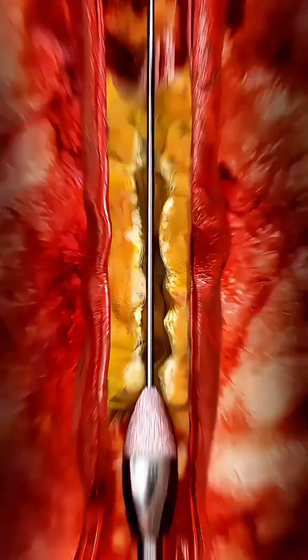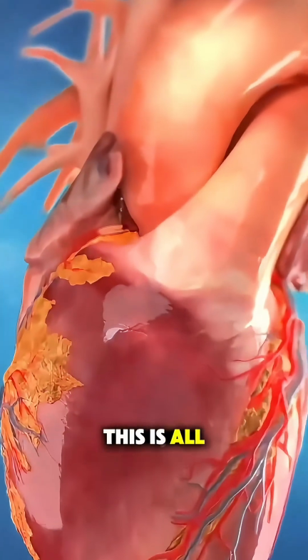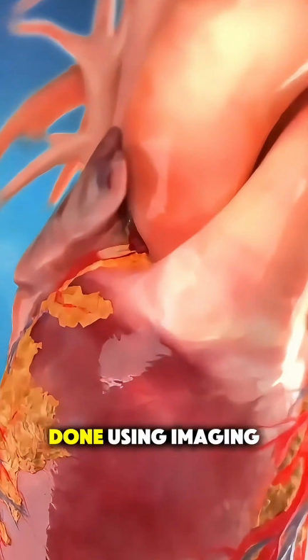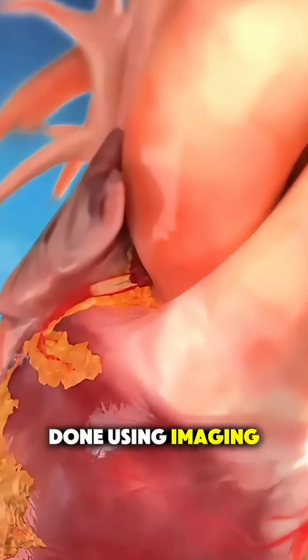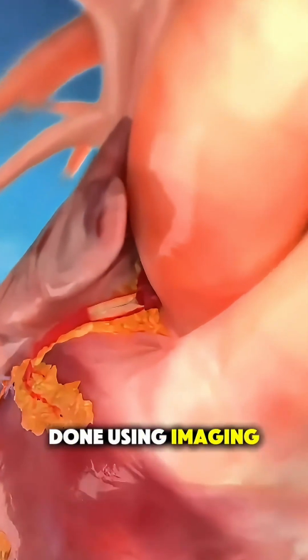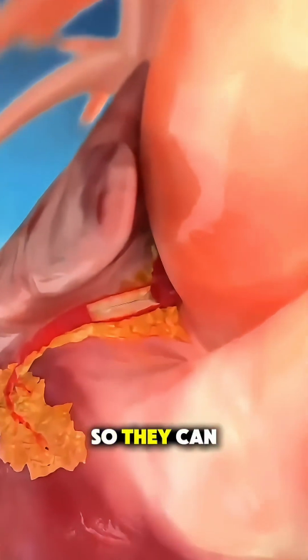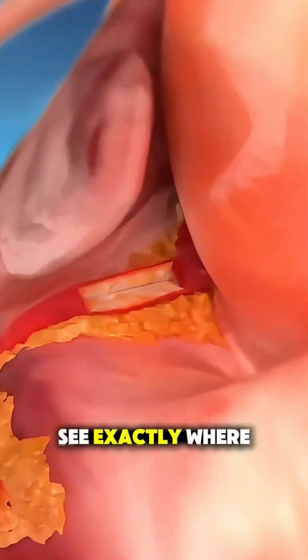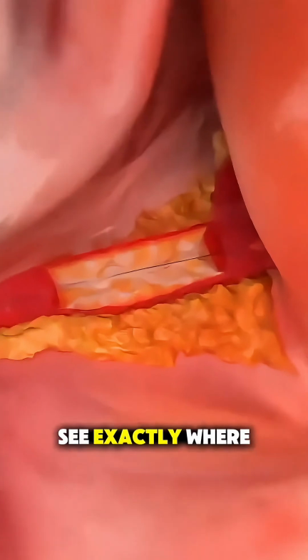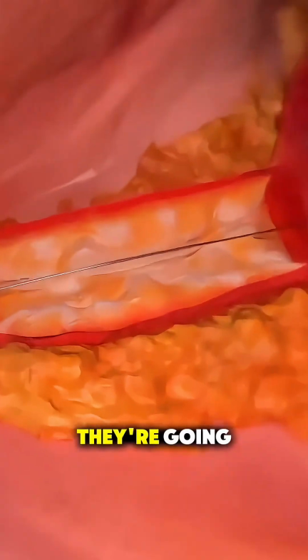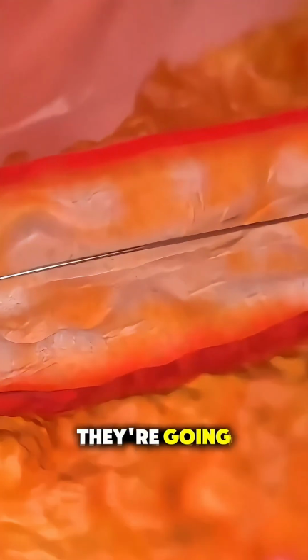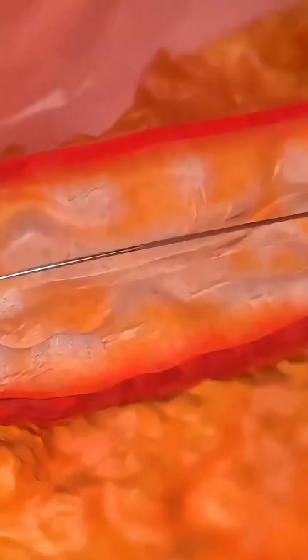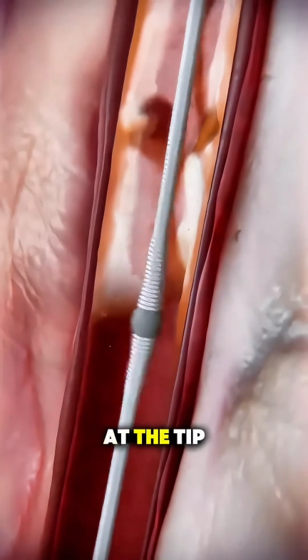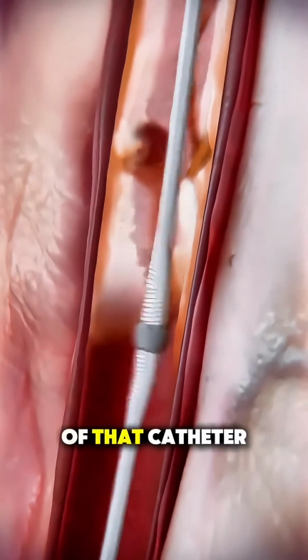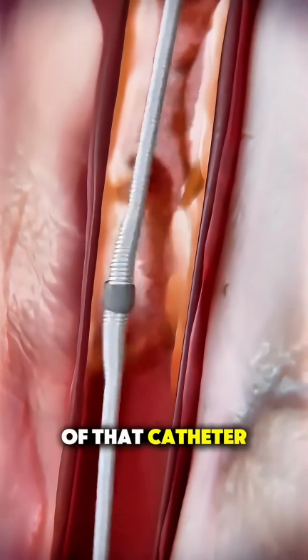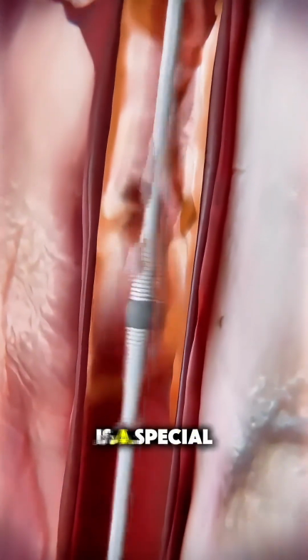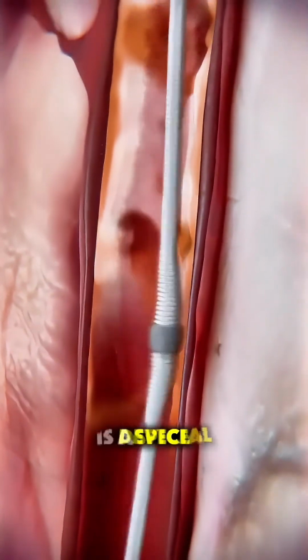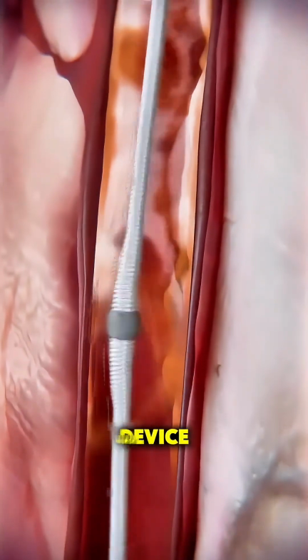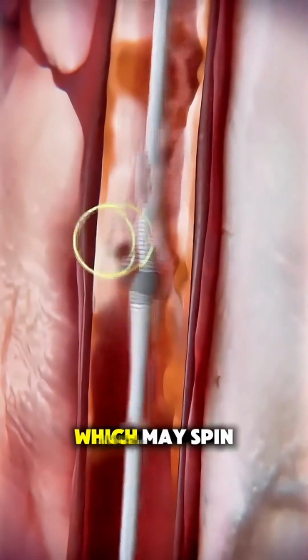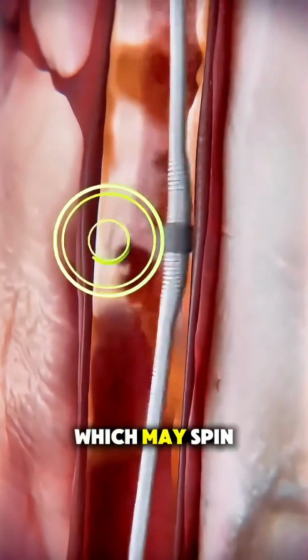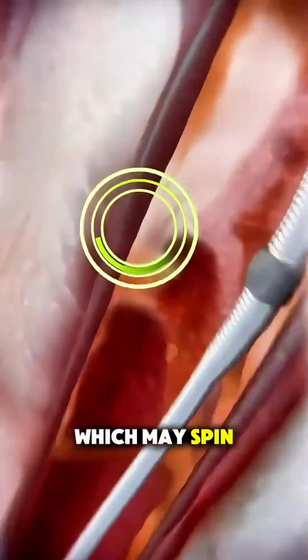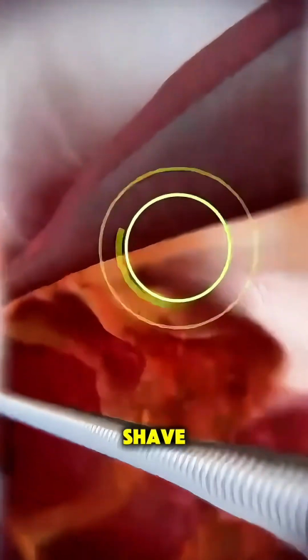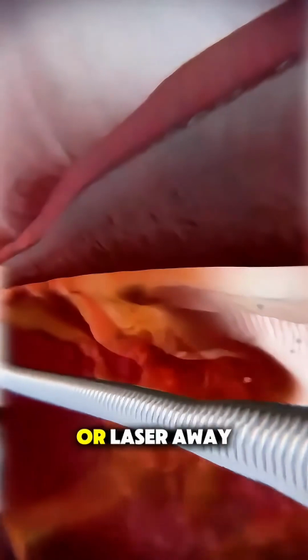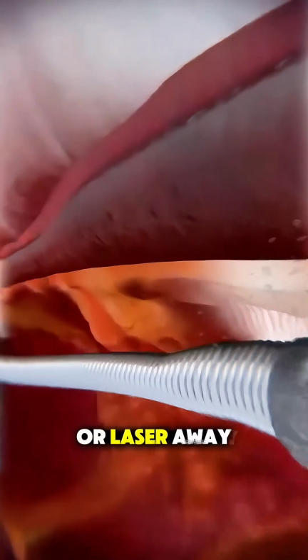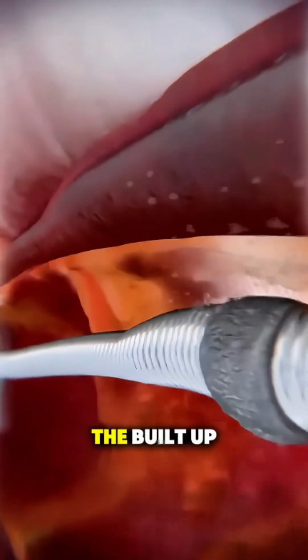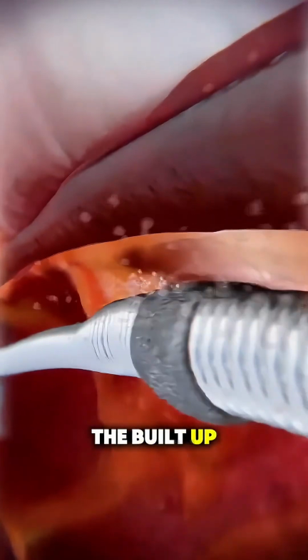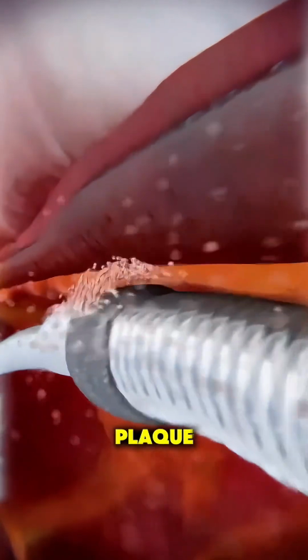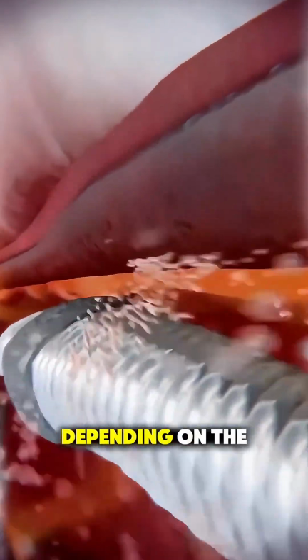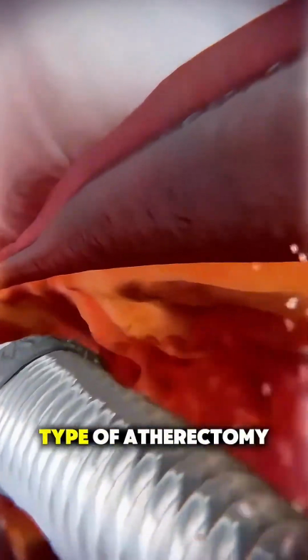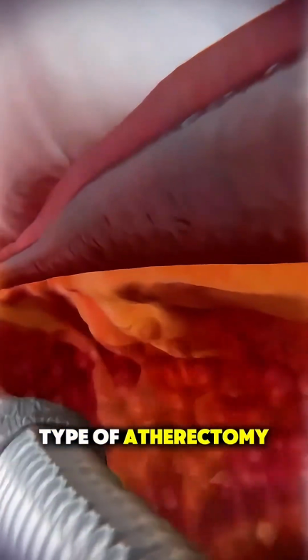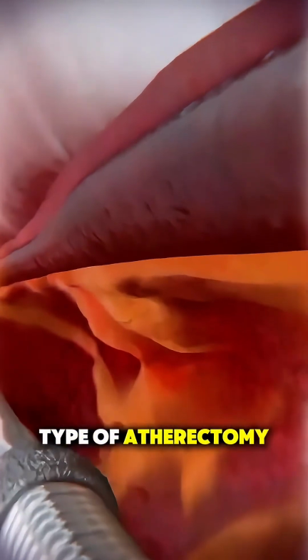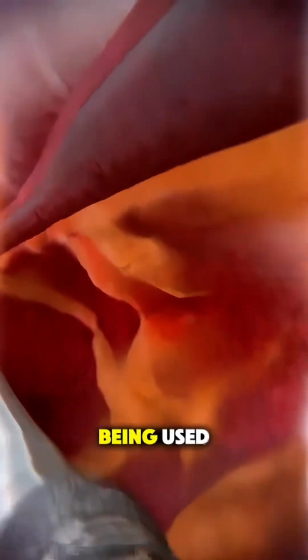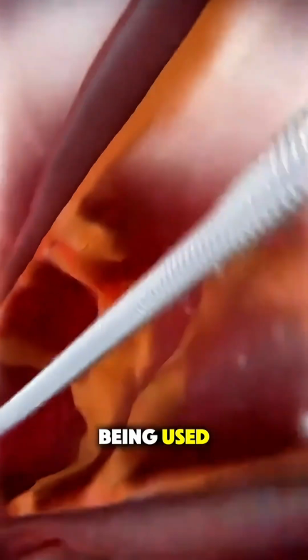This is all done using imaging so they can see exactly where they're going. At the tip of that catheter is a special device which may spin, shave, or laser away the built-up plaque, depending on the type of atherectomy being used.